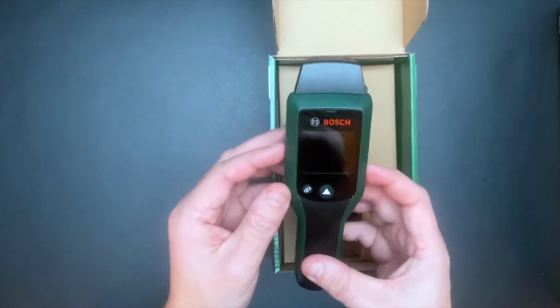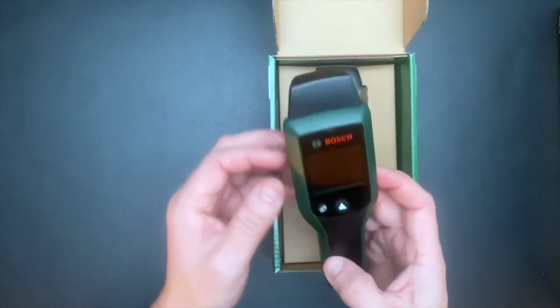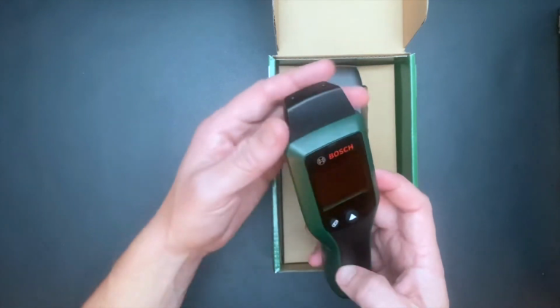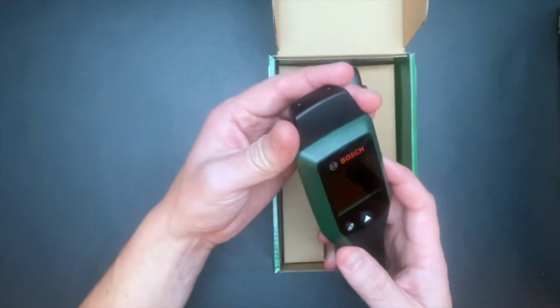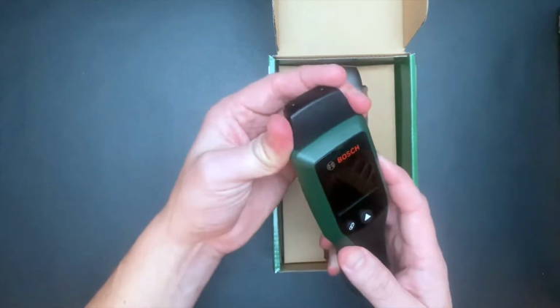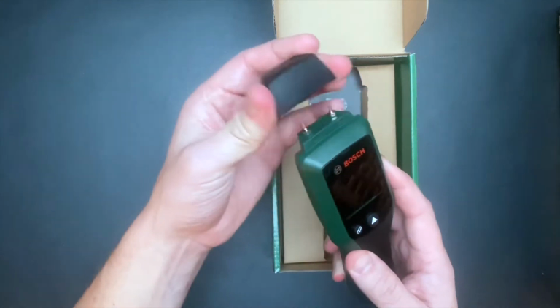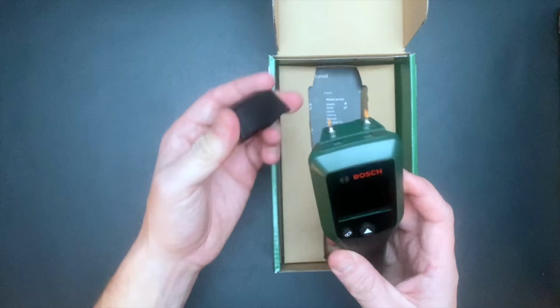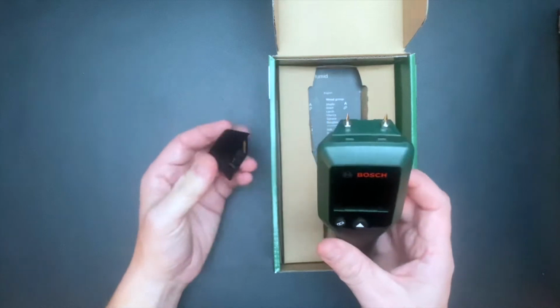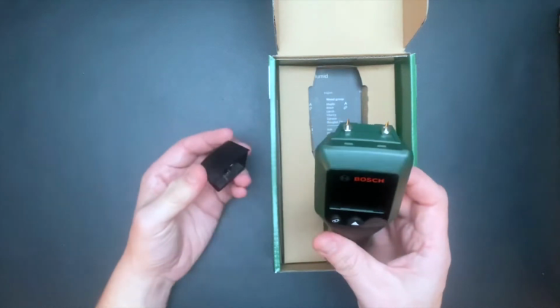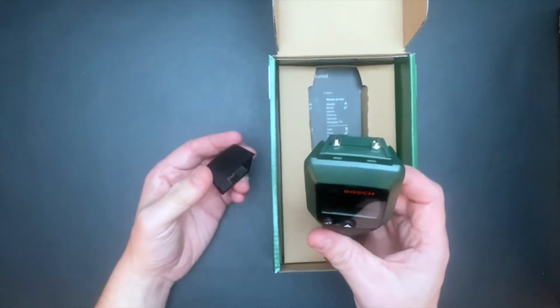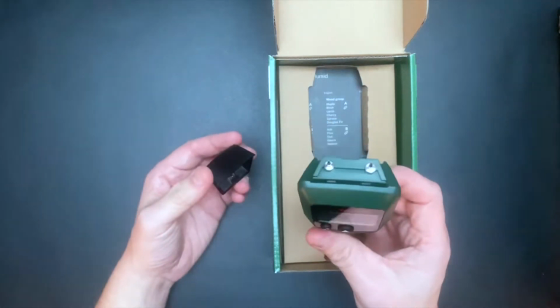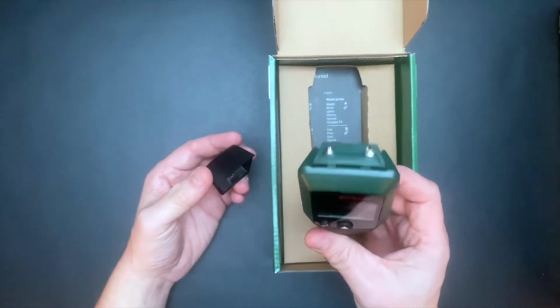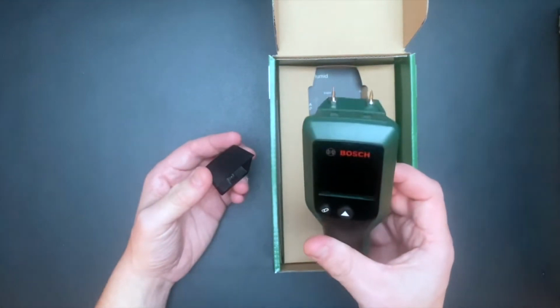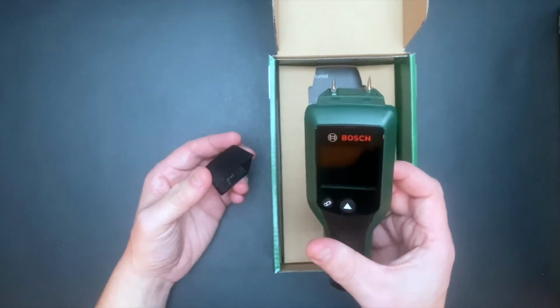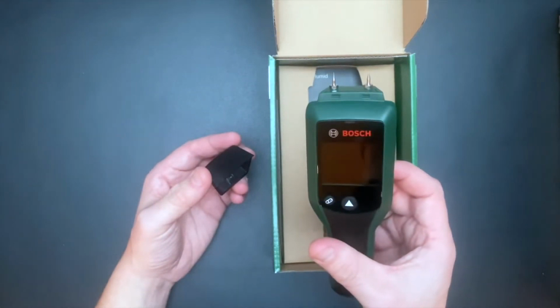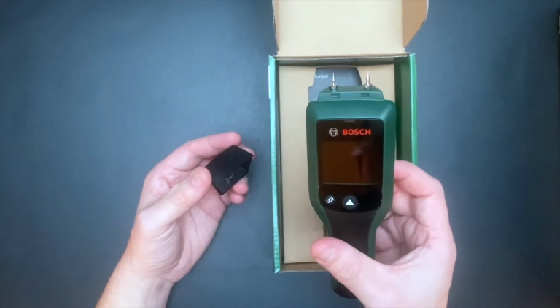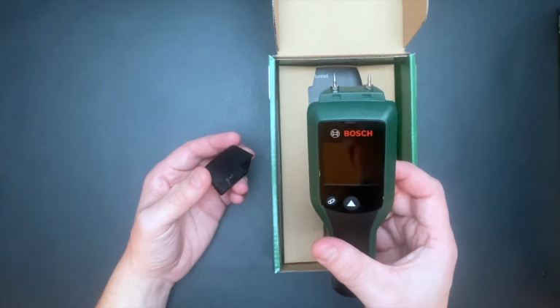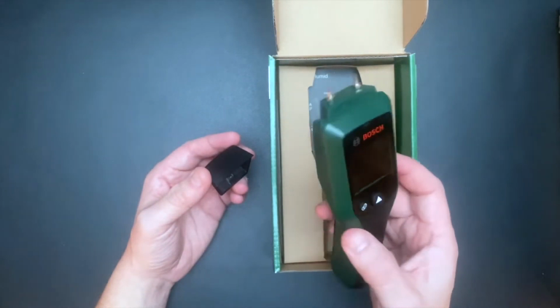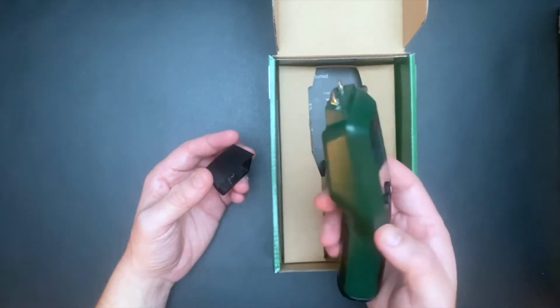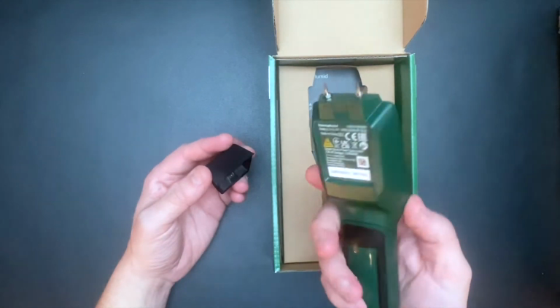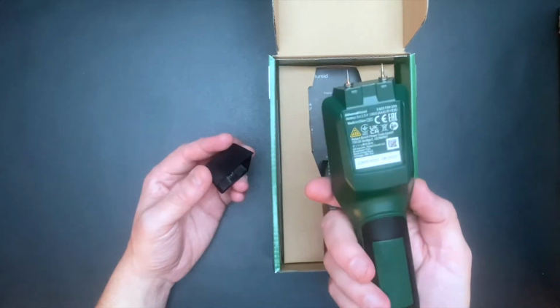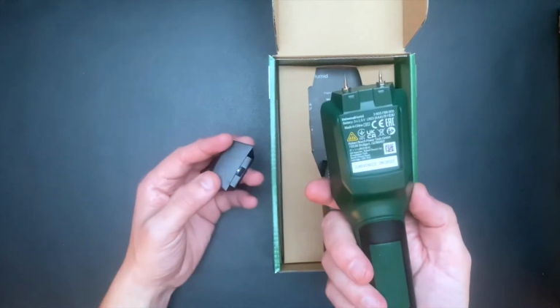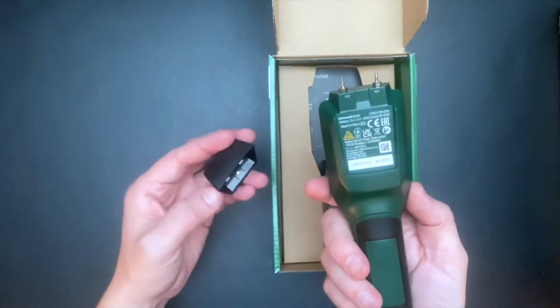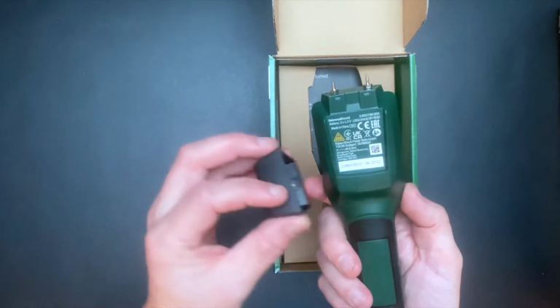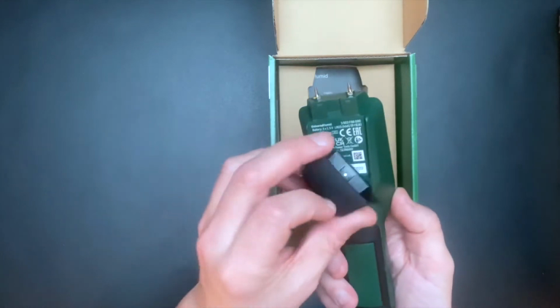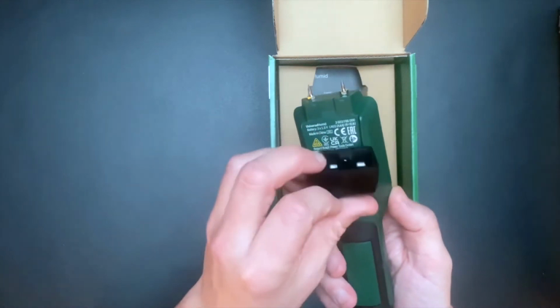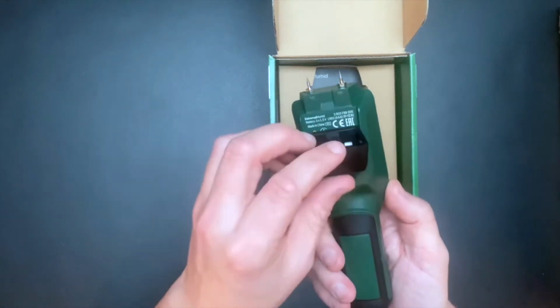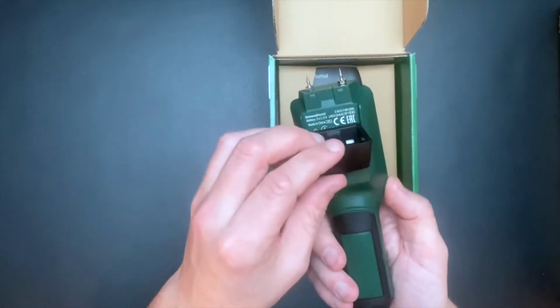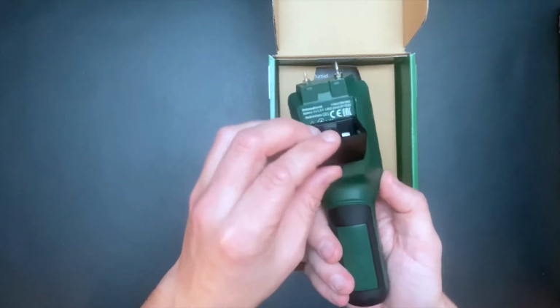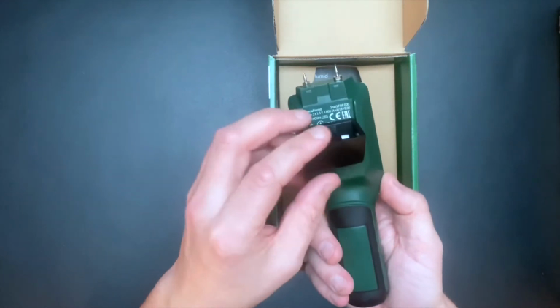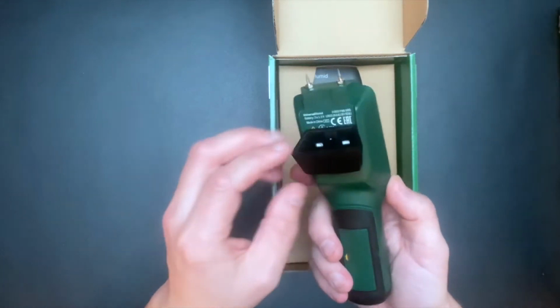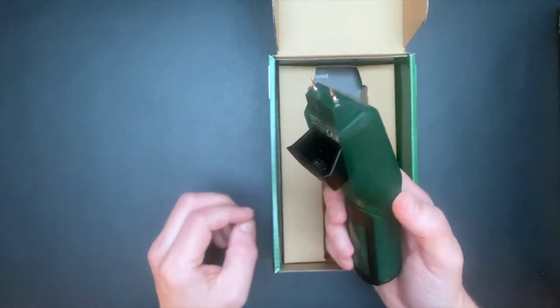When you remove the protective cap you will see the pins. The protective cap has a magnet that allows you to attach the protective cap to the measuring tool.